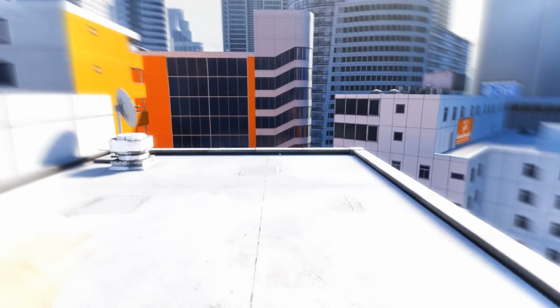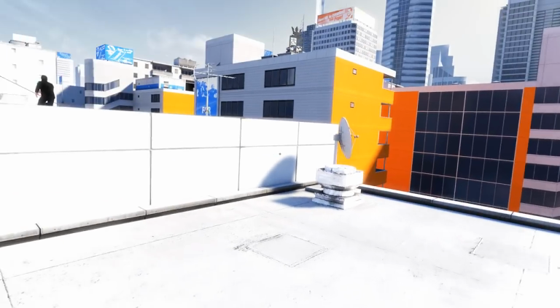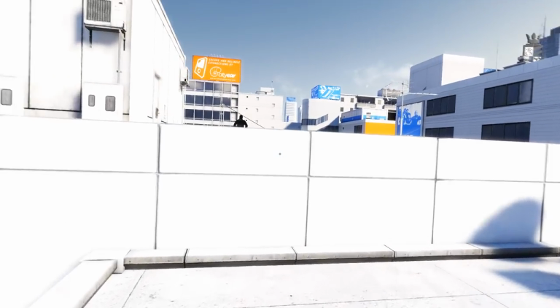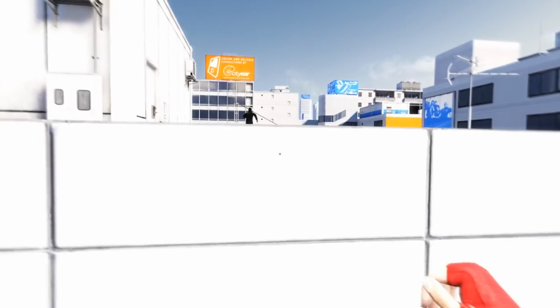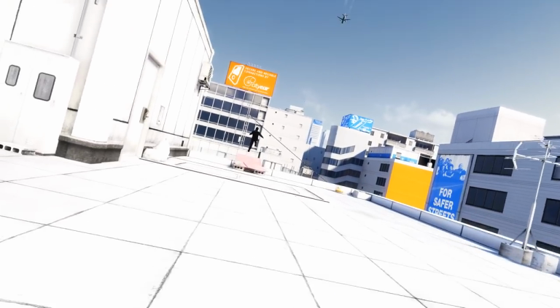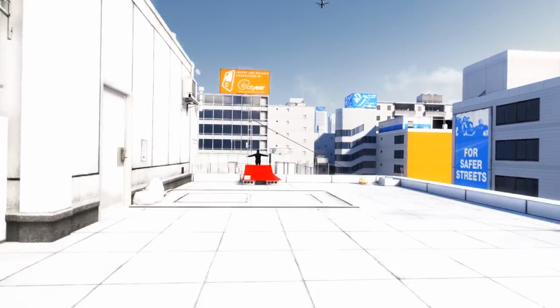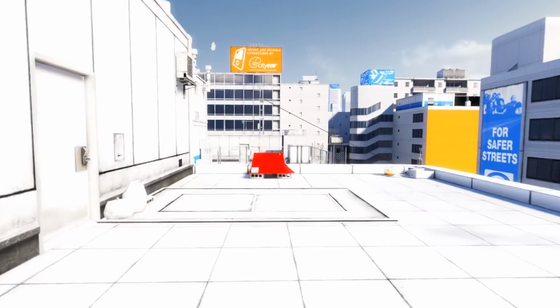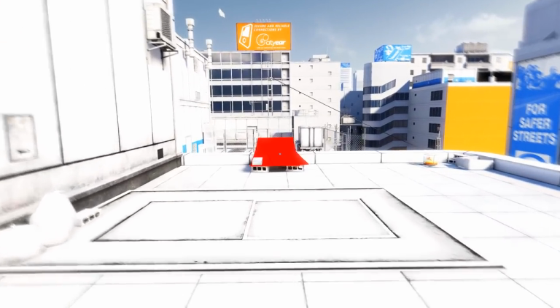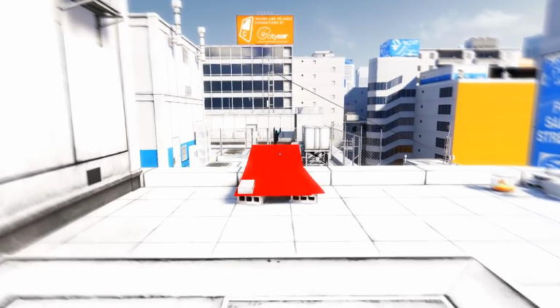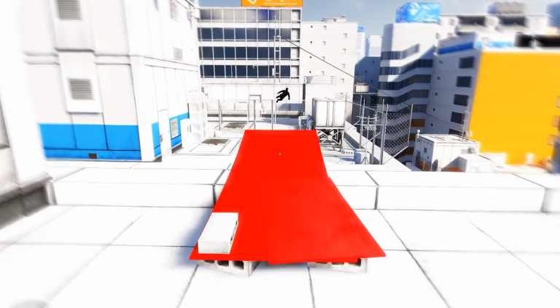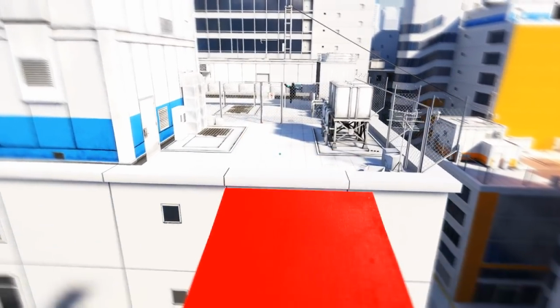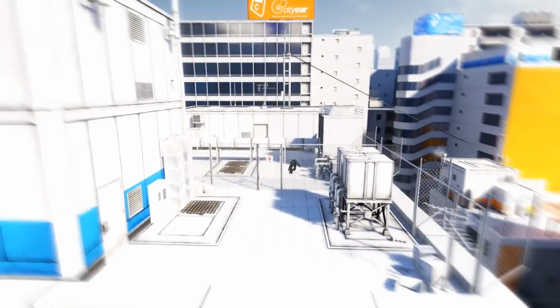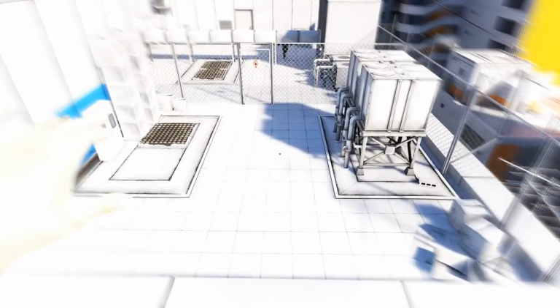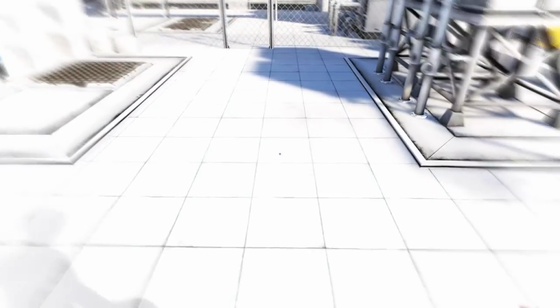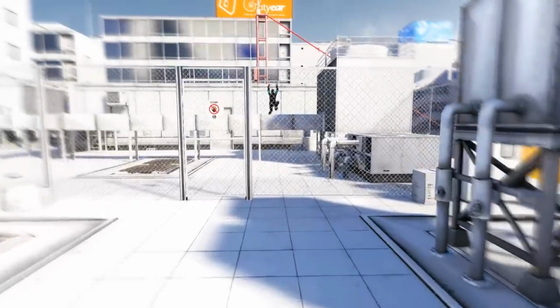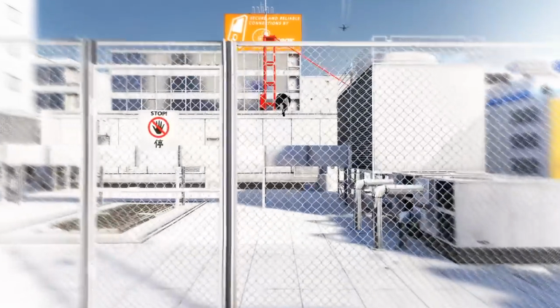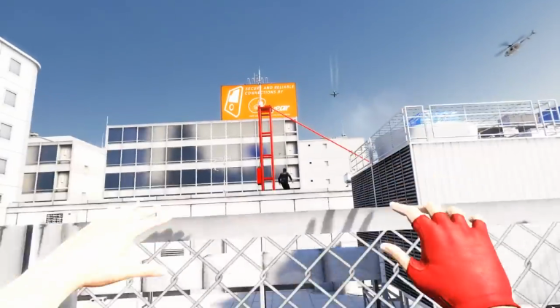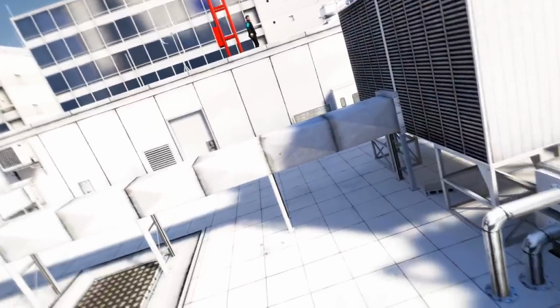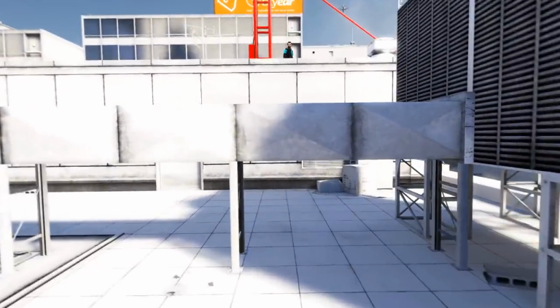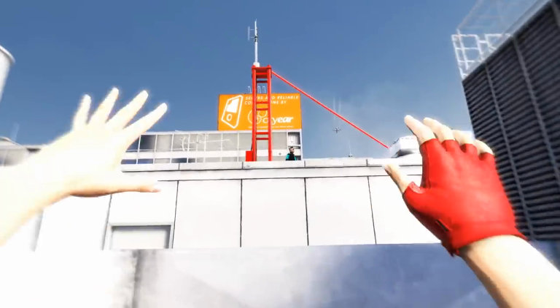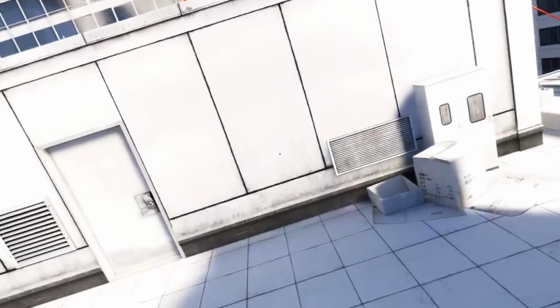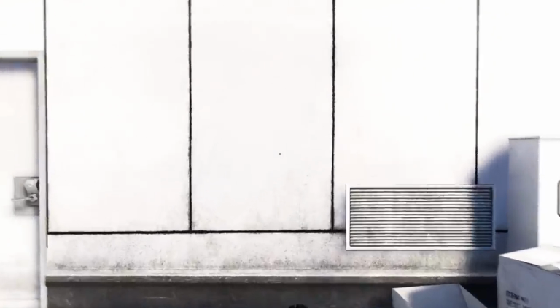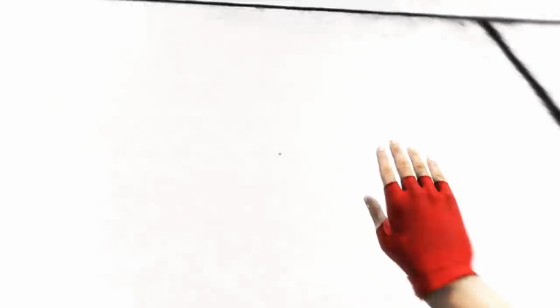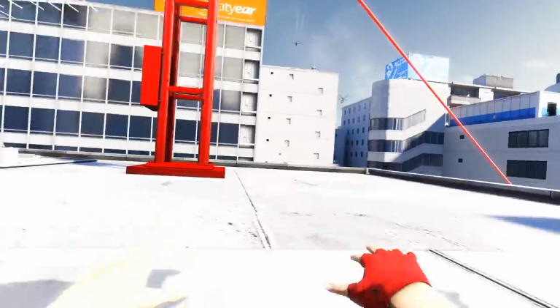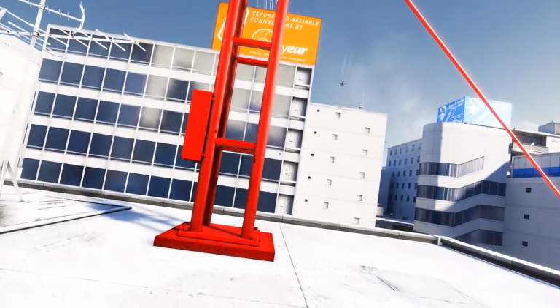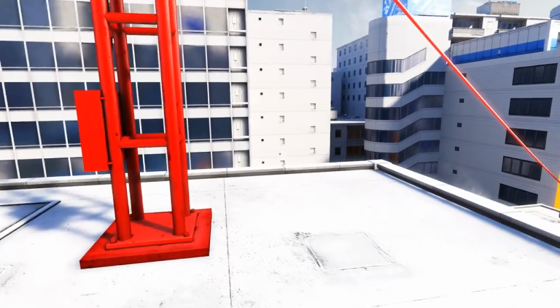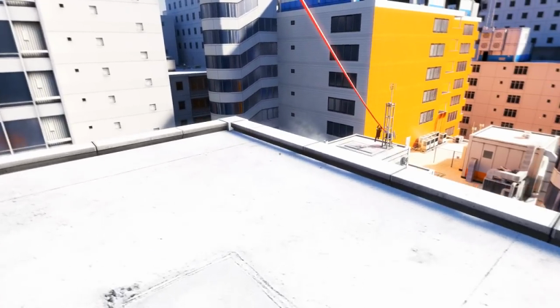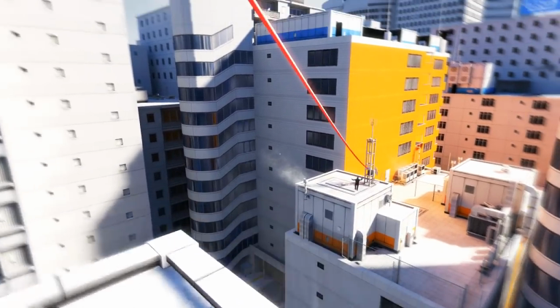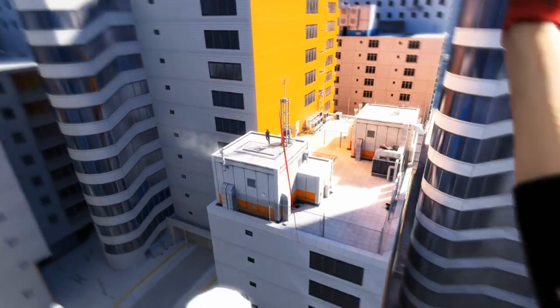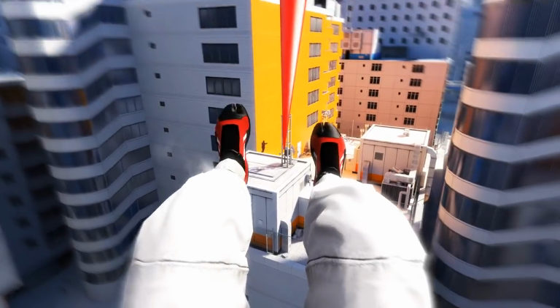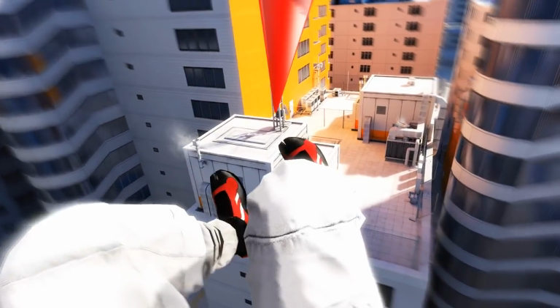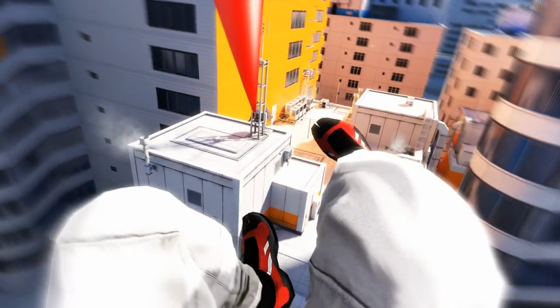The art in Mirror's Edge is also completely unique, but the use of strong colors was not just to be aesthetically pleasing — it also shows how Faith sees the world. She's focused on objects she can use to progress her current route, while the rest is left in her peripheral, which is a skill of an experienced parkour athlete.